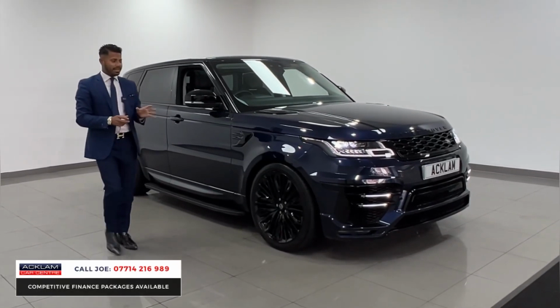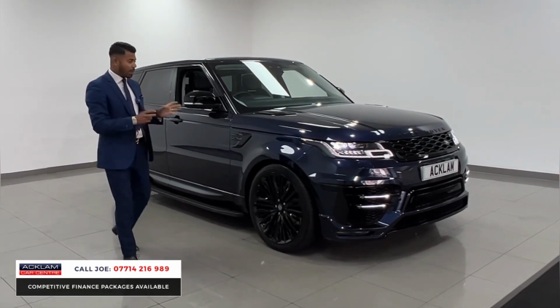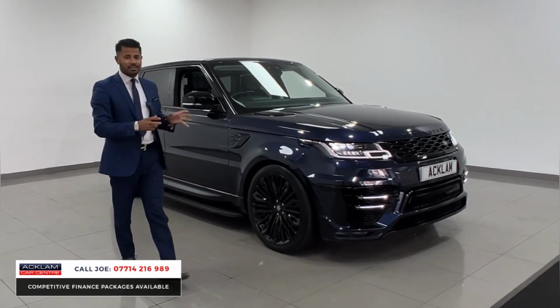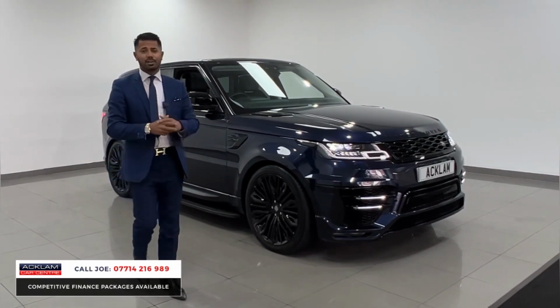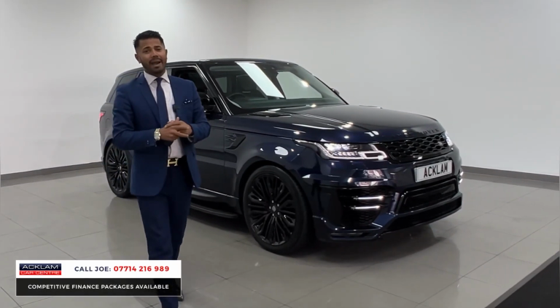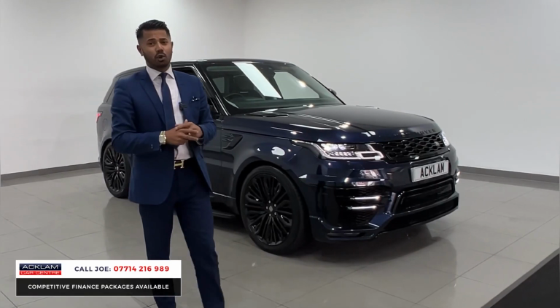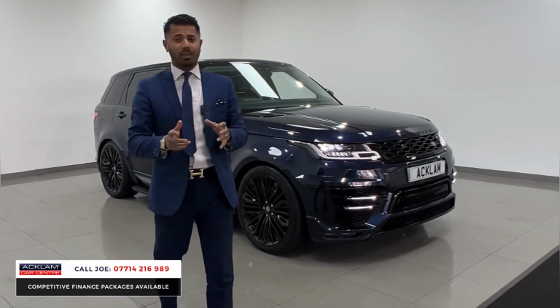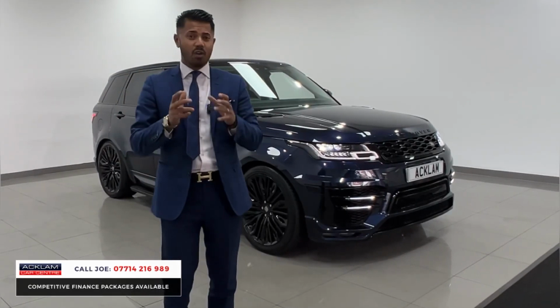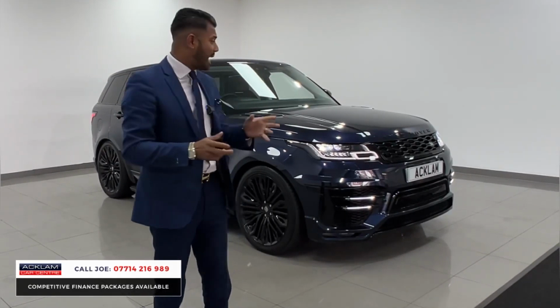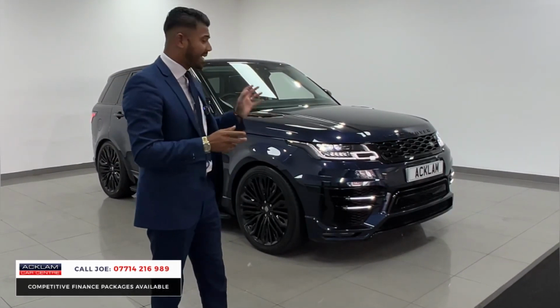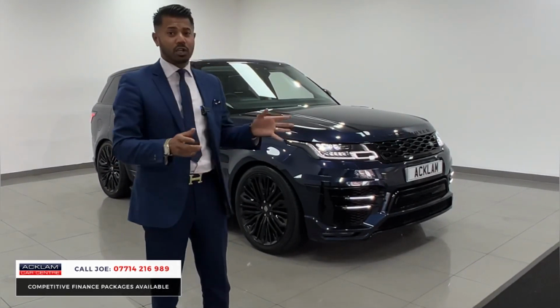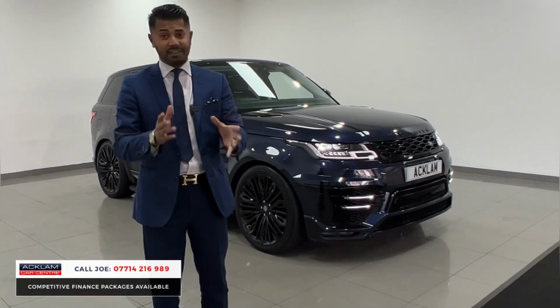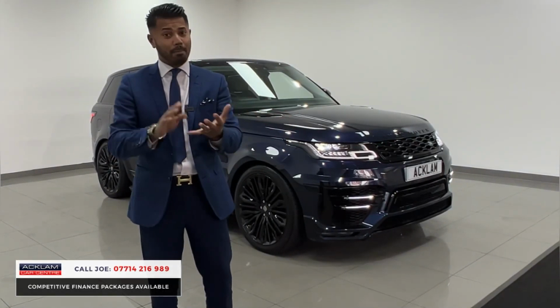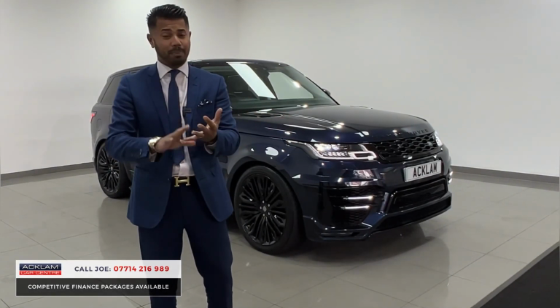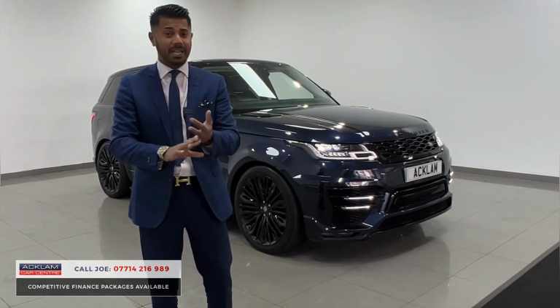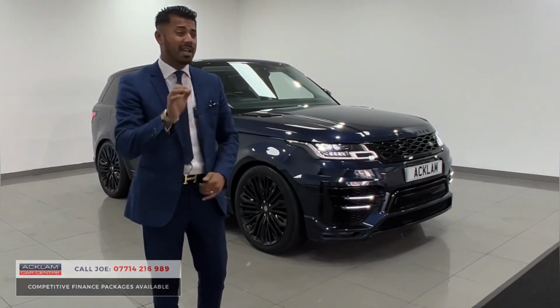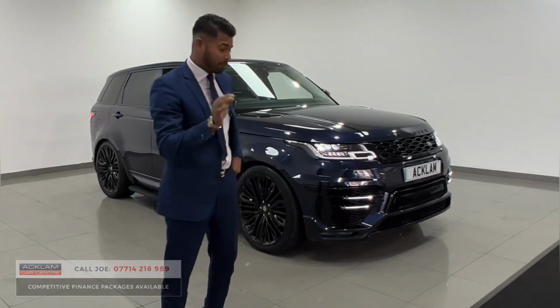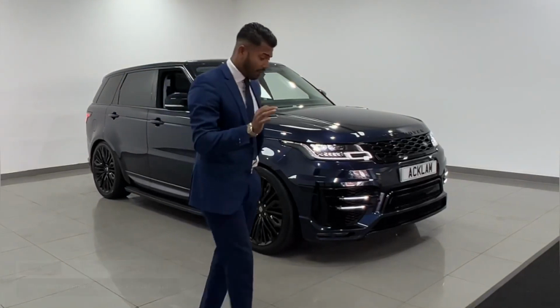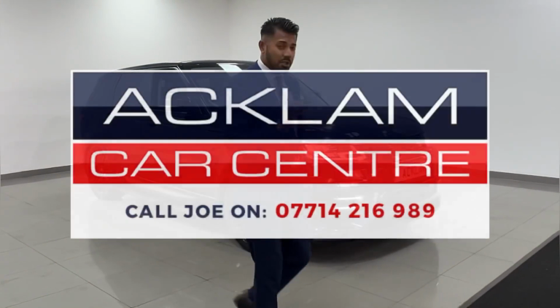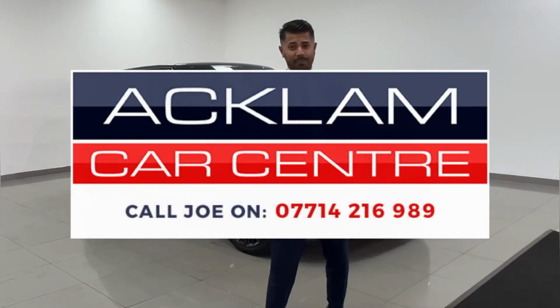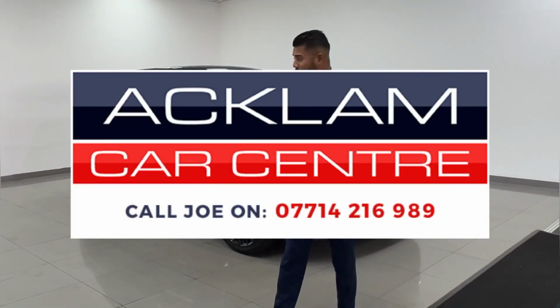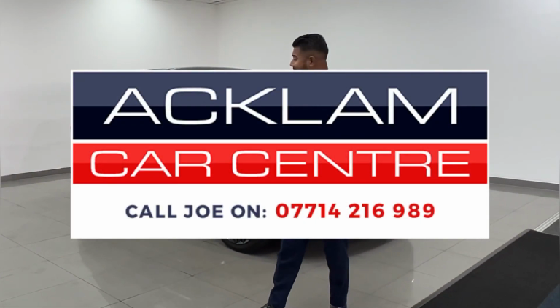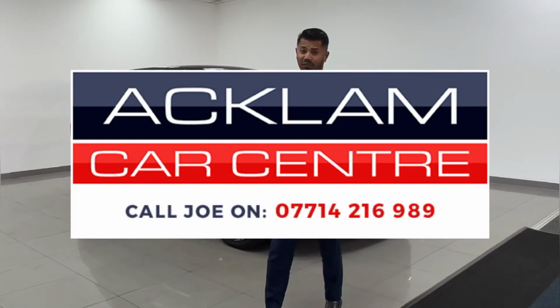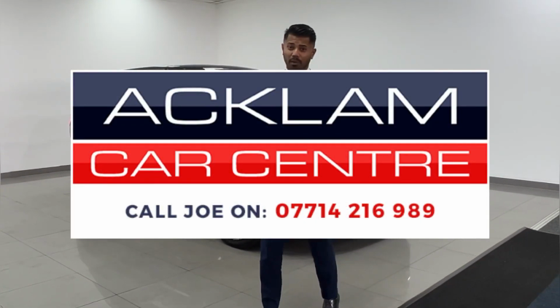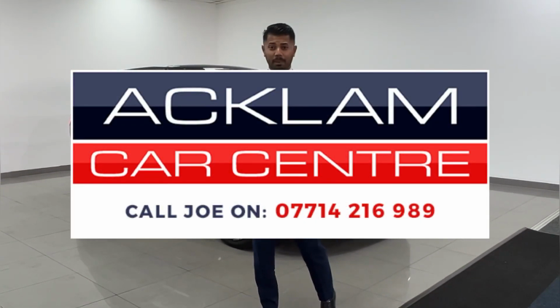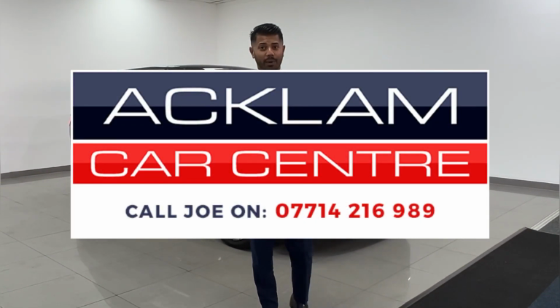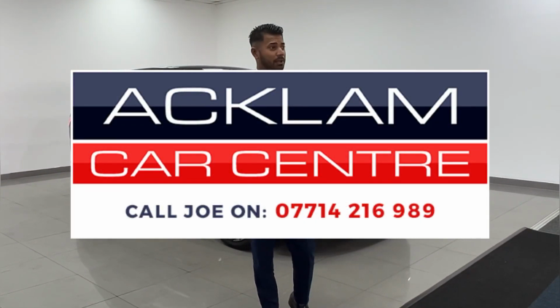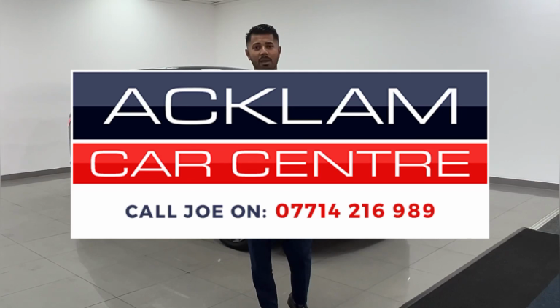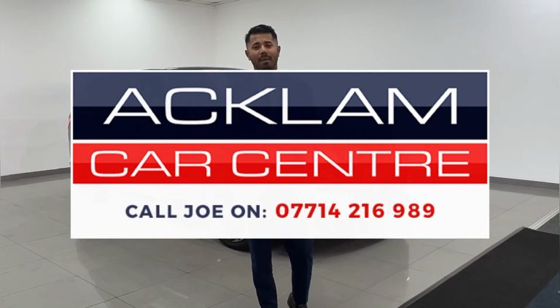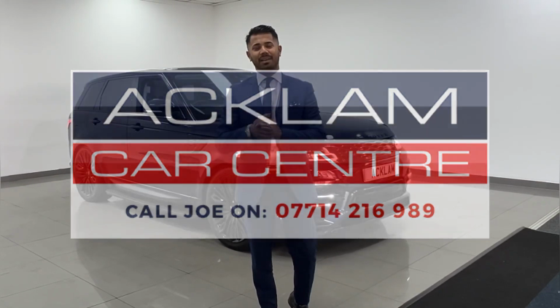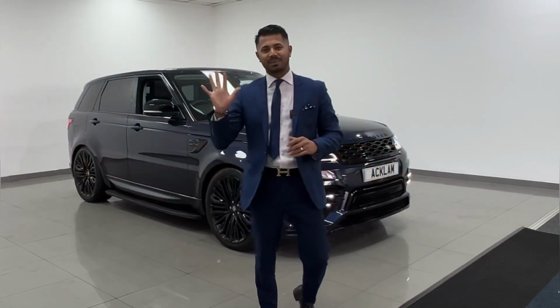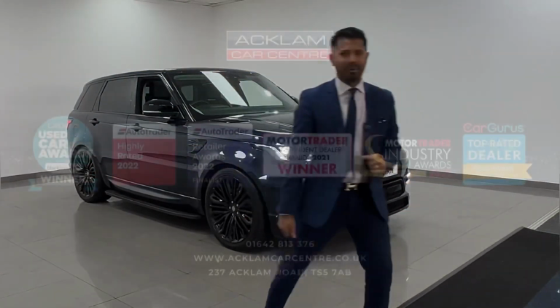Well kept, well presented vehicle. My name's Joe — if you like what you see, ring me direct and get it reserved. It is available on PCP and HP. The PCP package on this car is phenomenal — you'll be blown away. Give me a call, I'm more than happy to help. Thanks for watching.